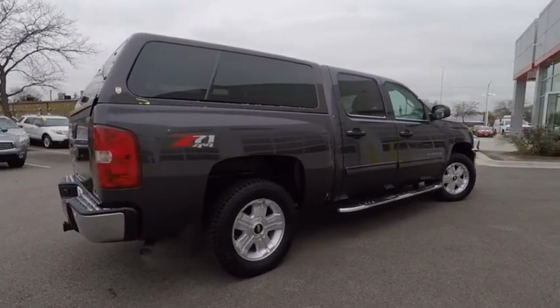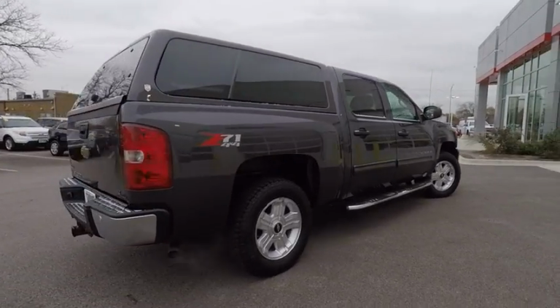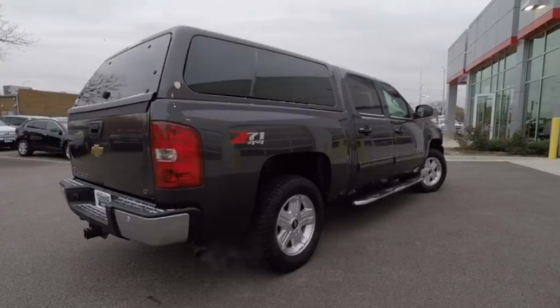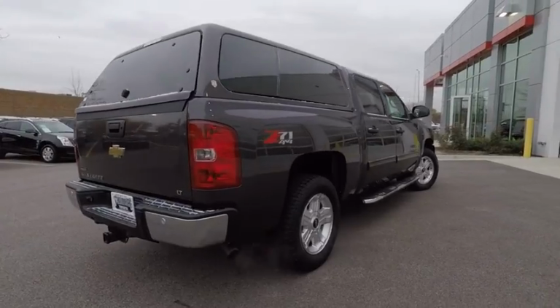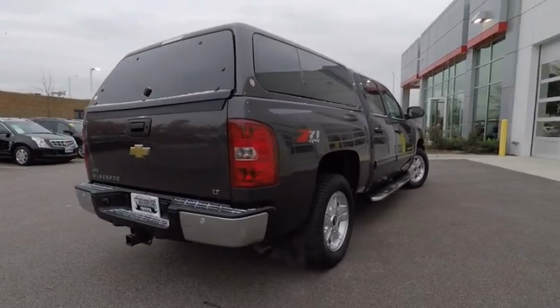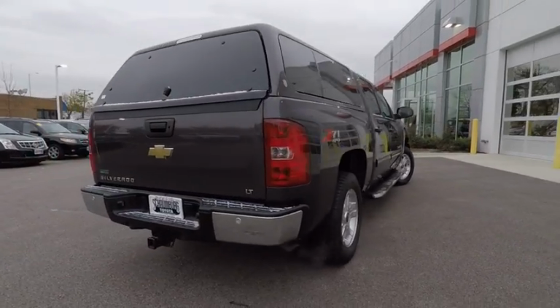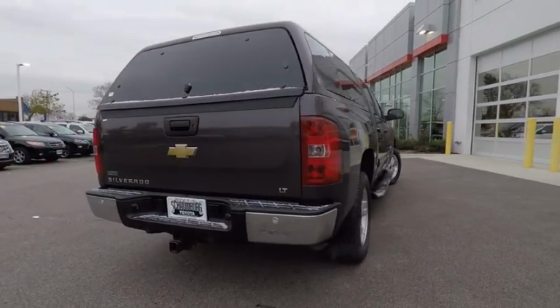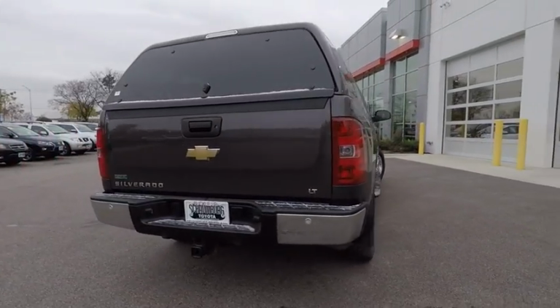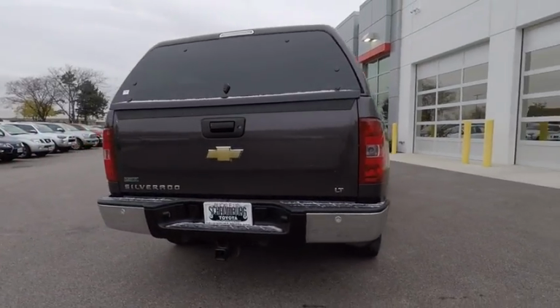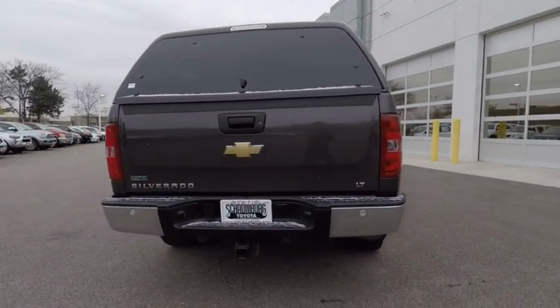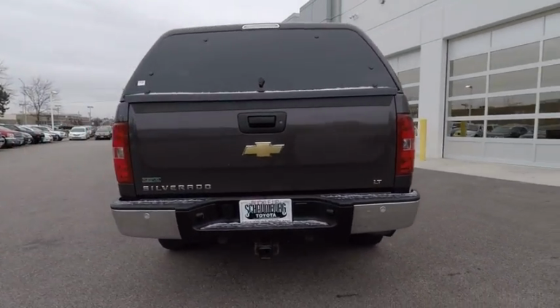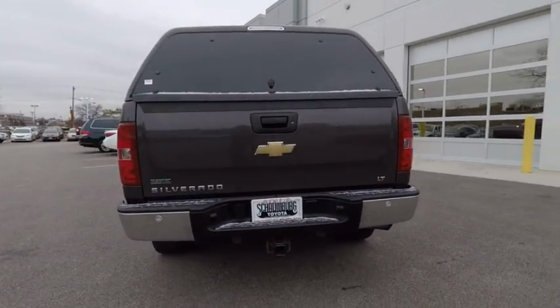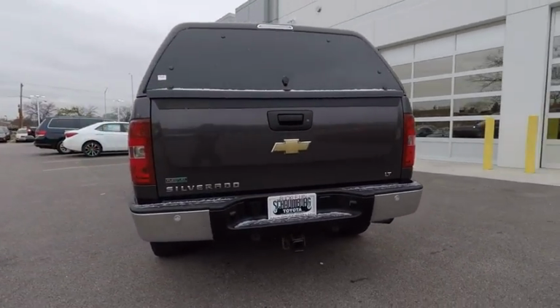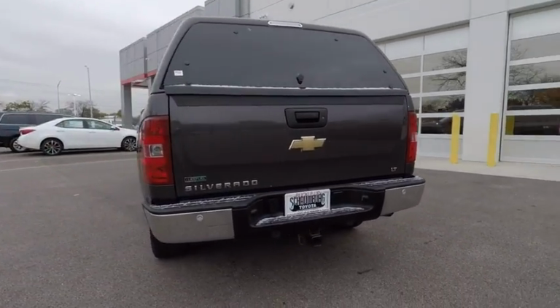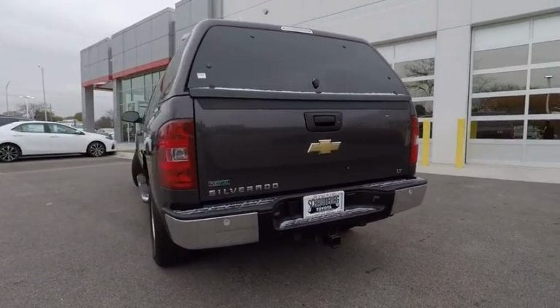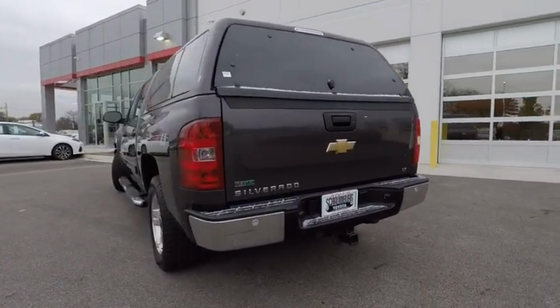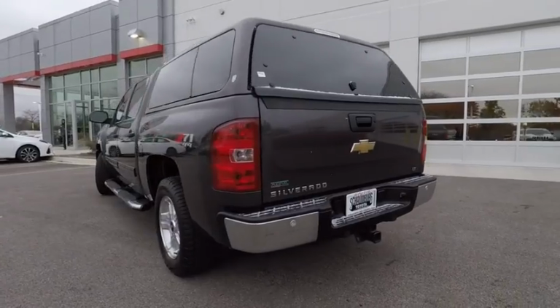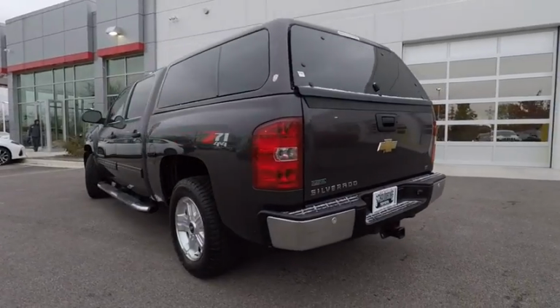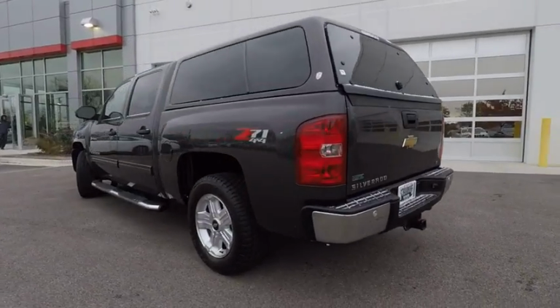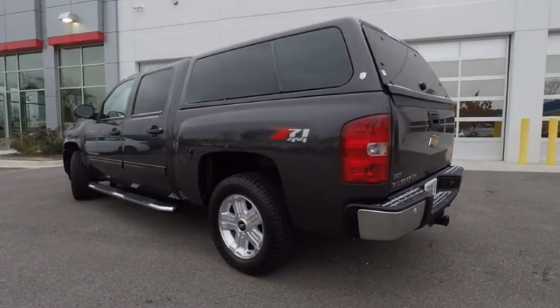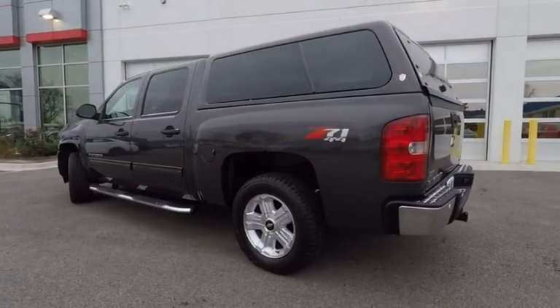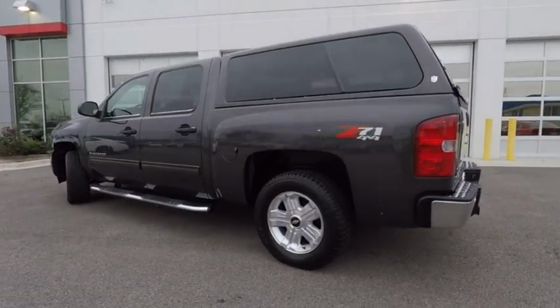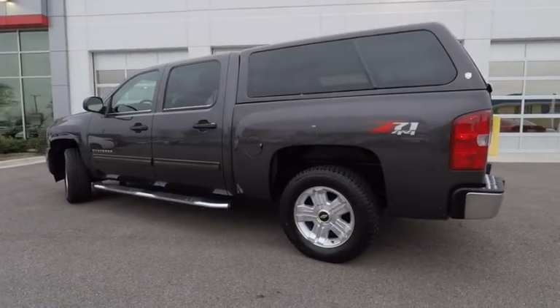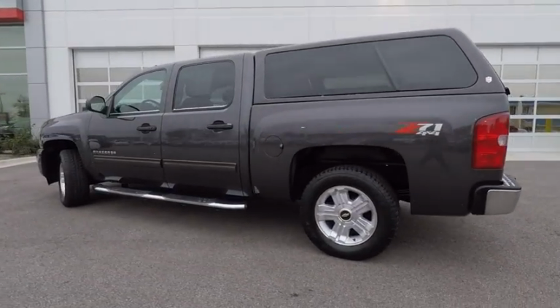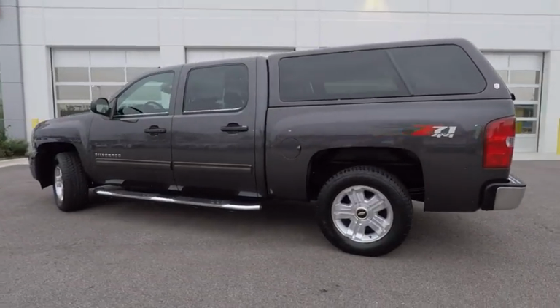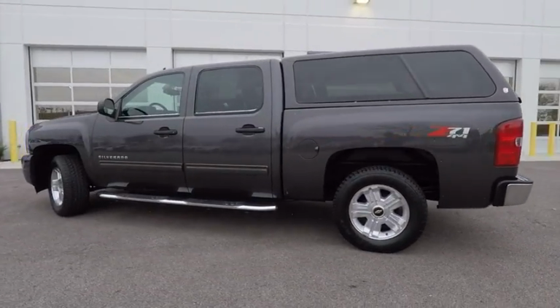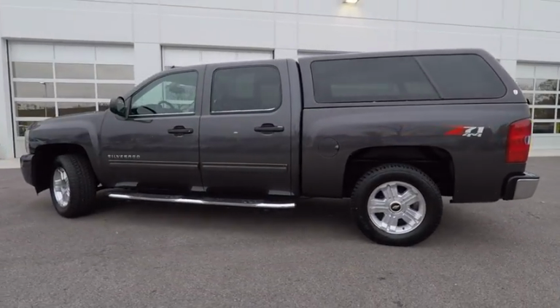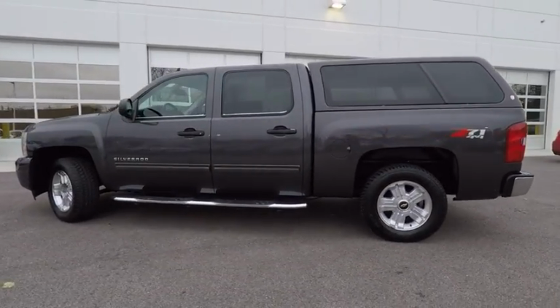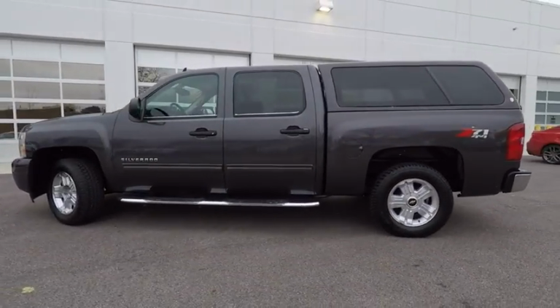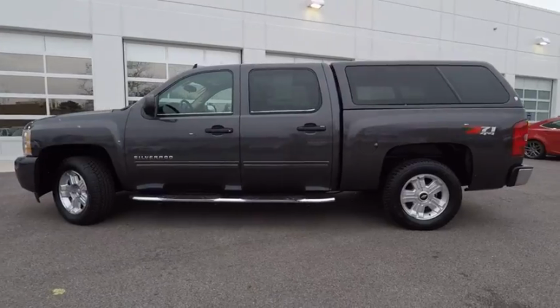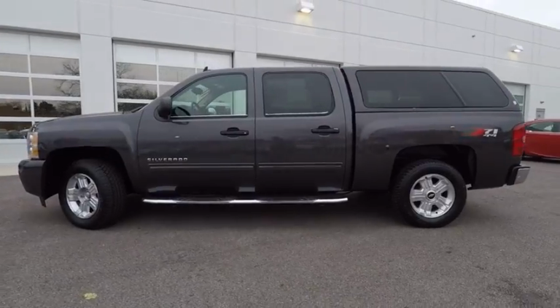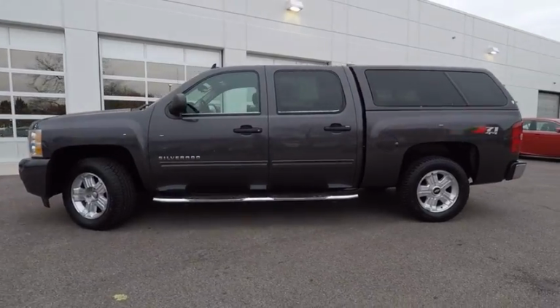Here are some of this vehicle's great options: traction control, stability control, power steering, cruise control, trip odometer, power door locks, power windows, daytime running lights, tachometer.